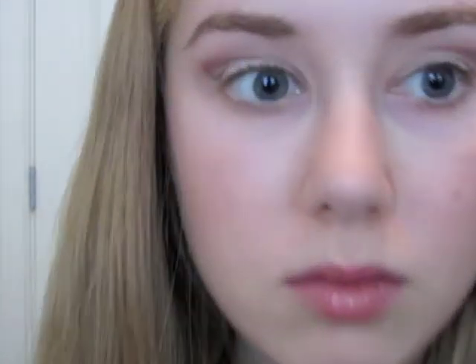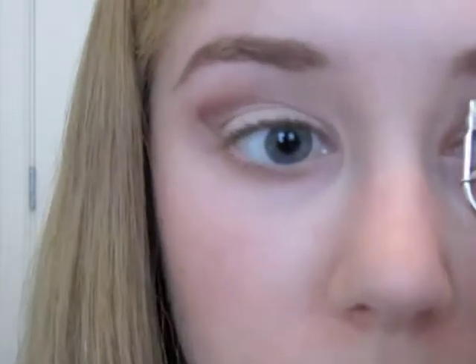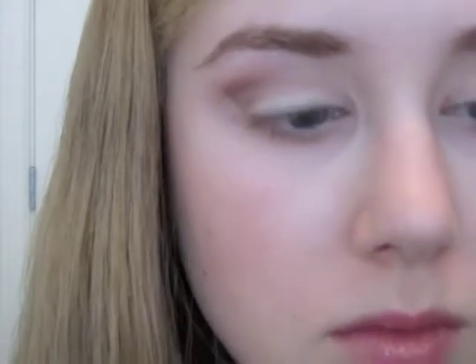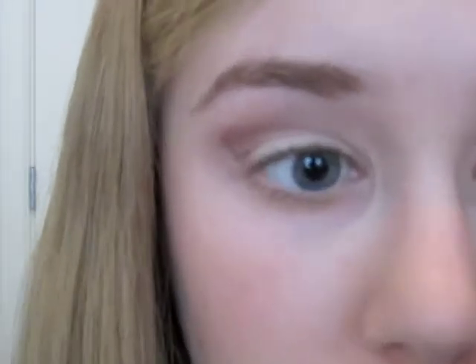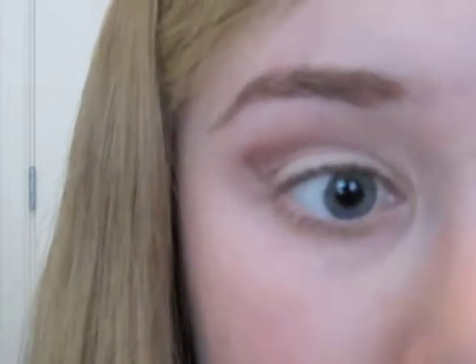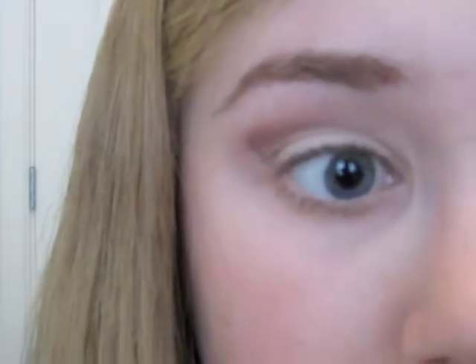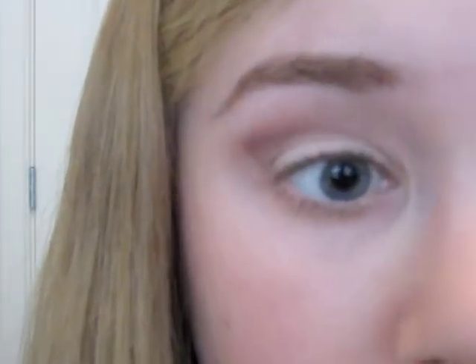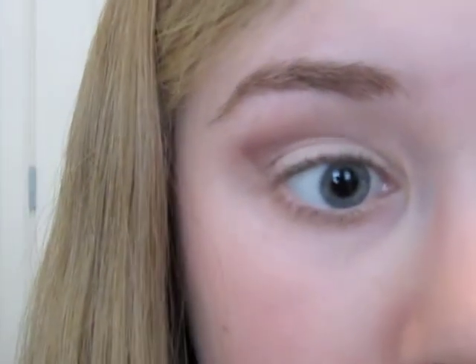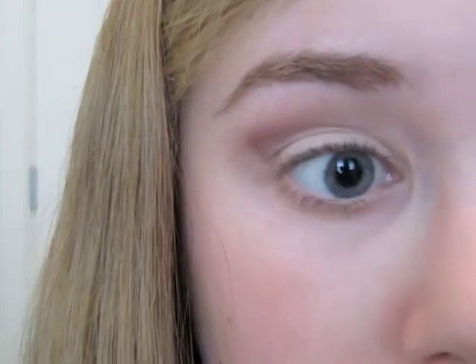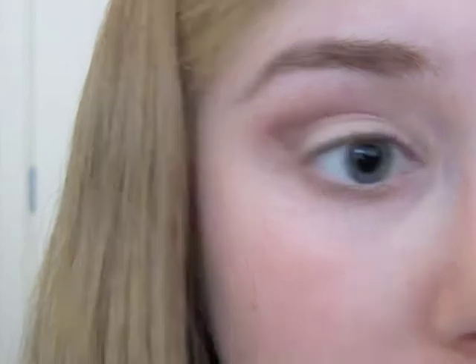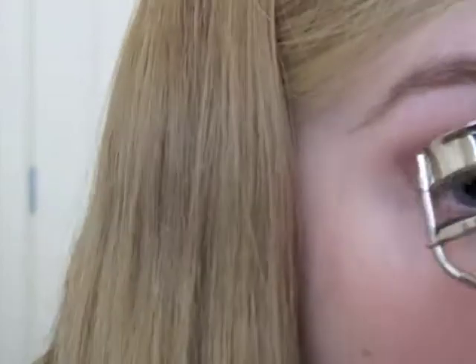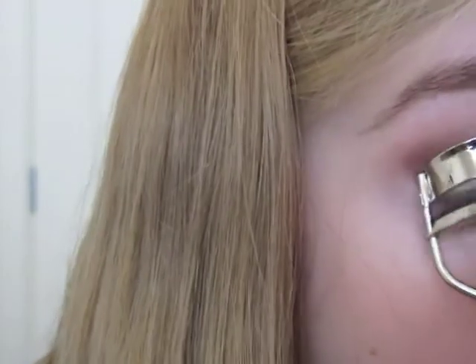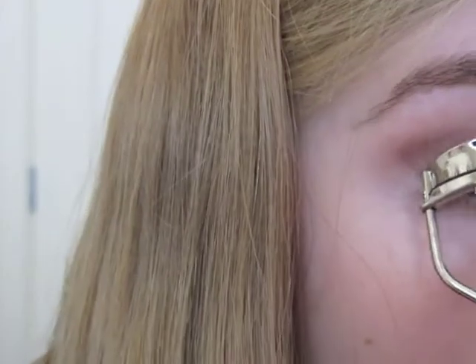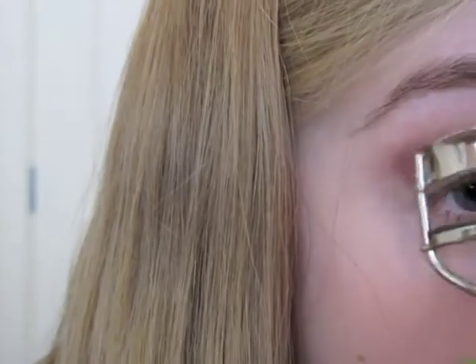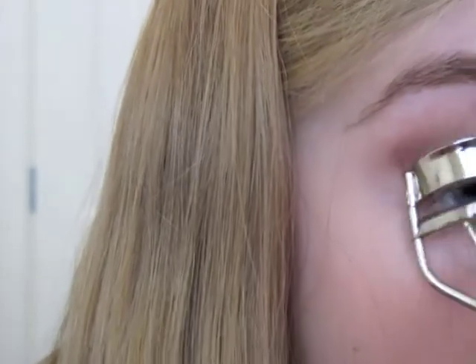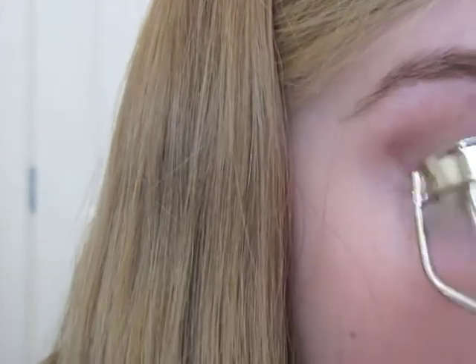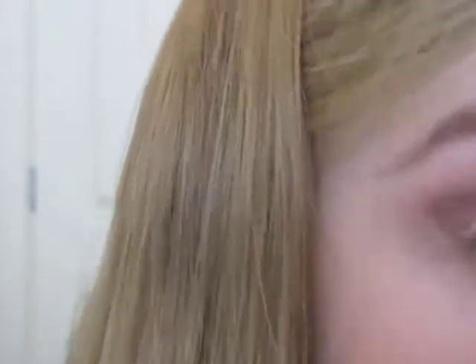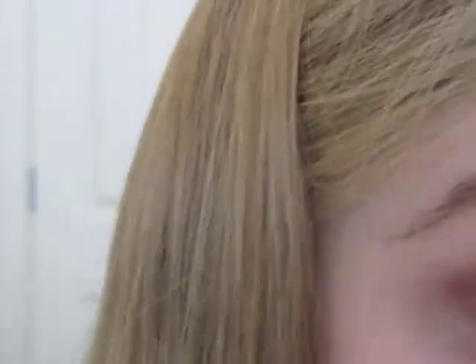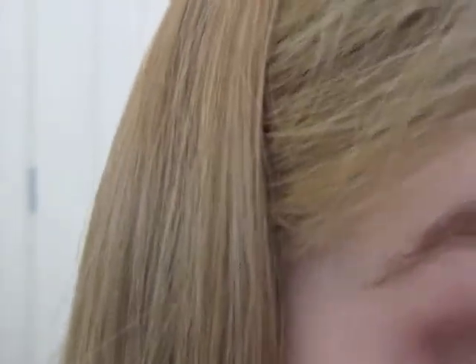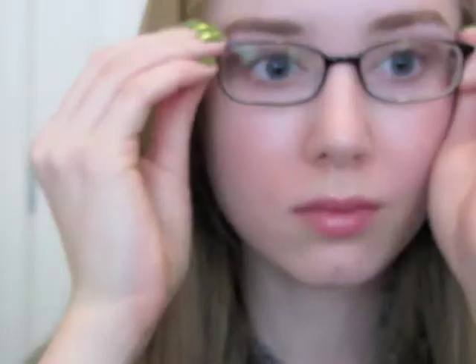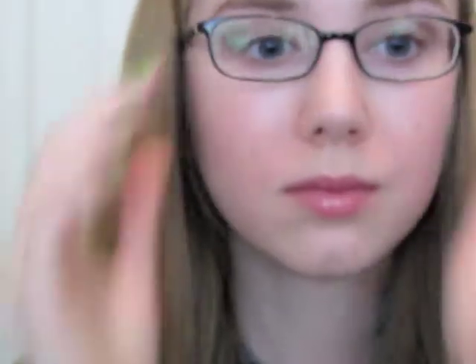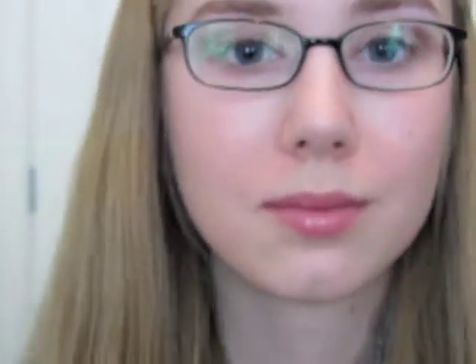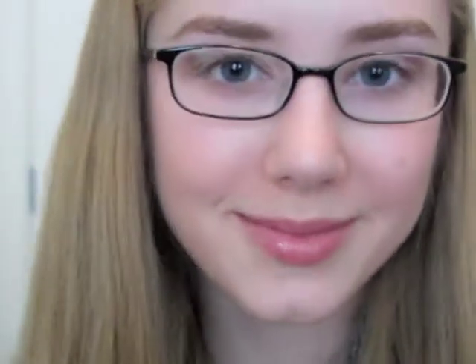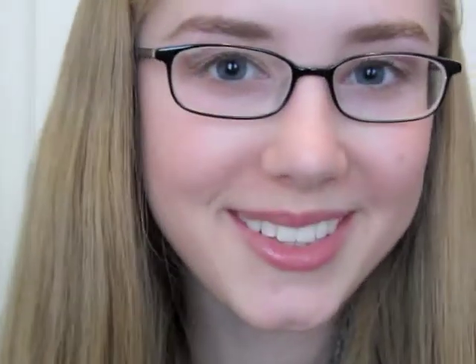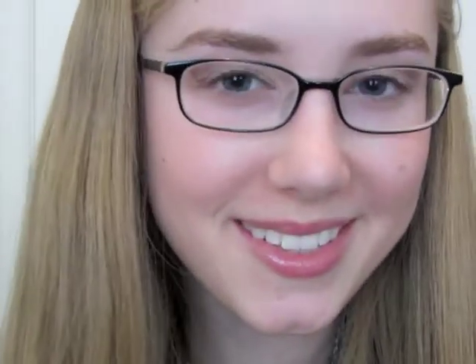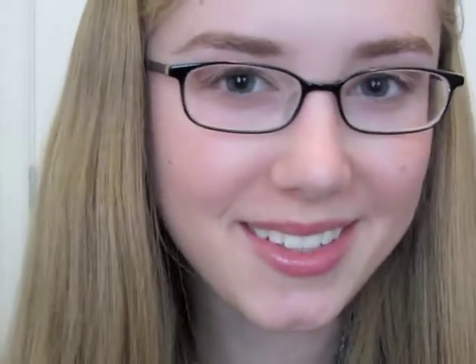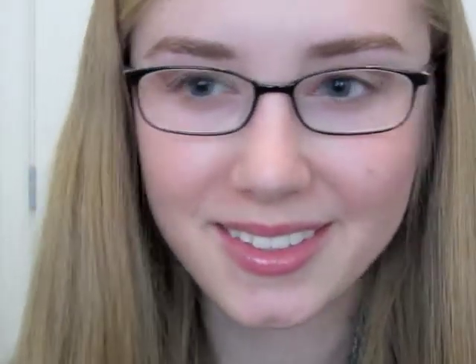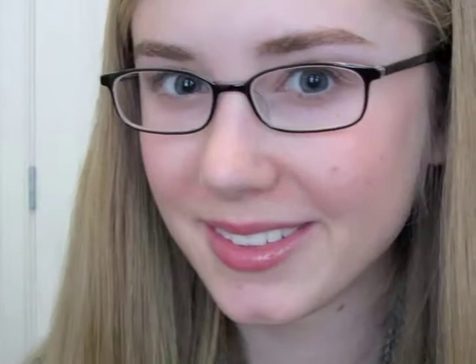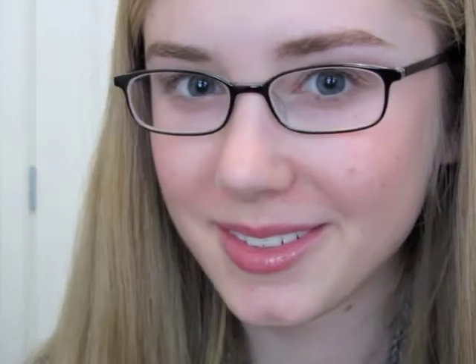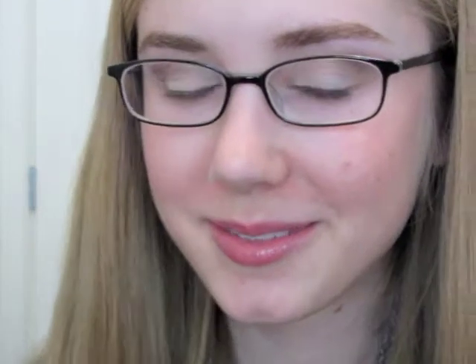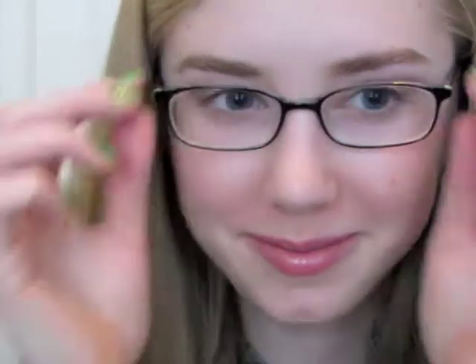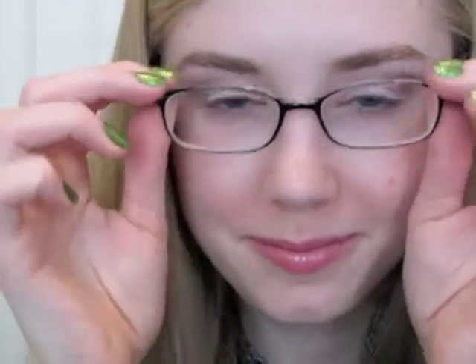Then I'm going to curl my eyelashes. You can't really see it very well here, but you know how to curl your eyelashes. And that's the final look — I hope you like it.